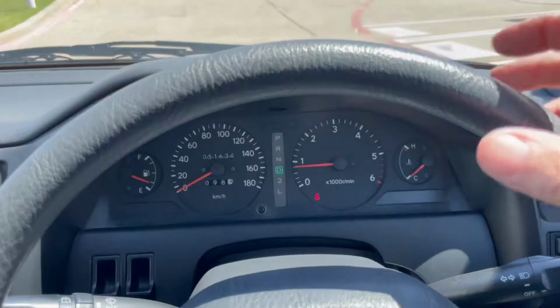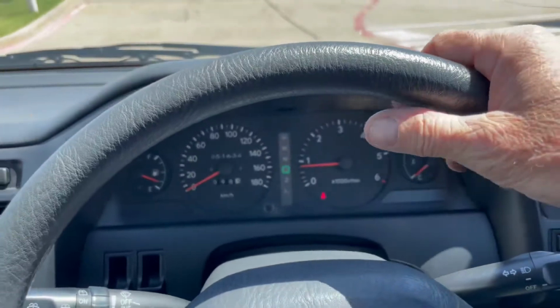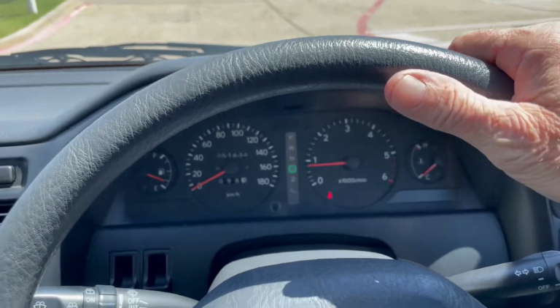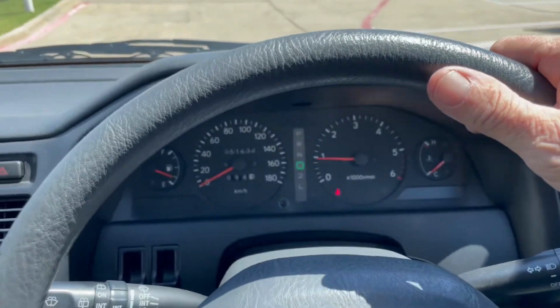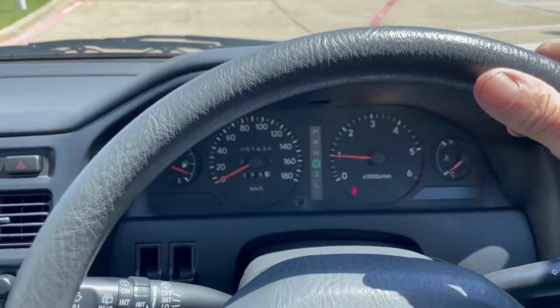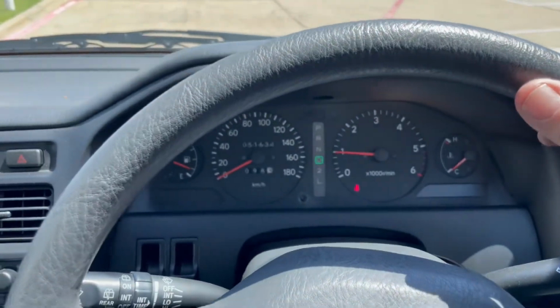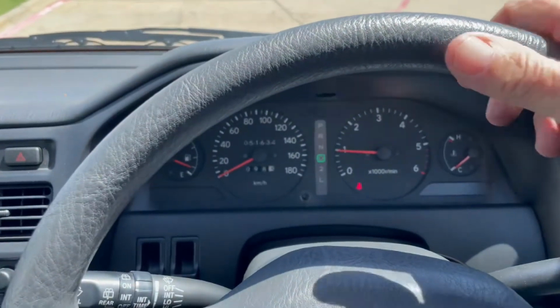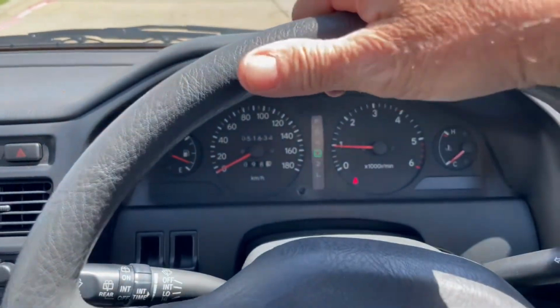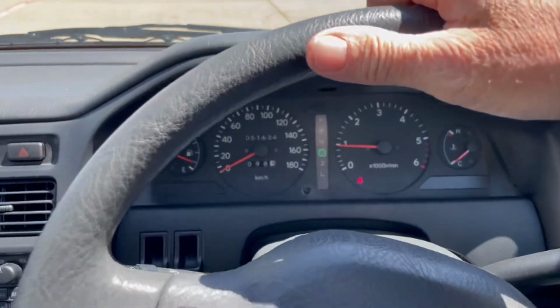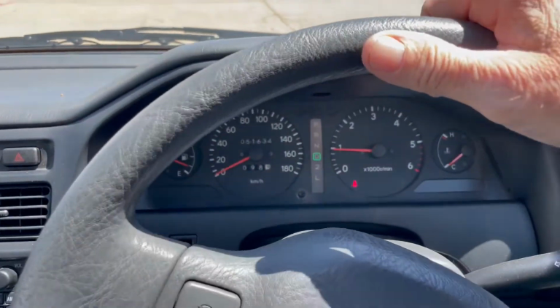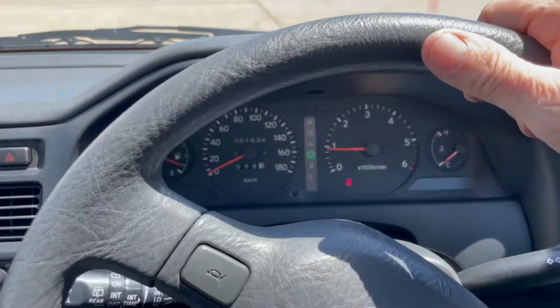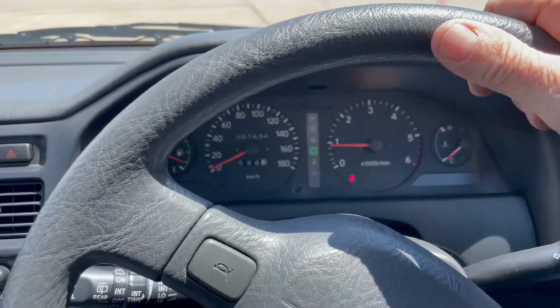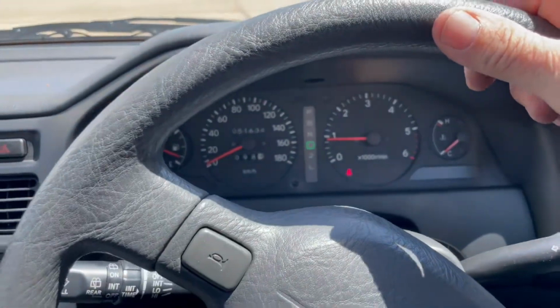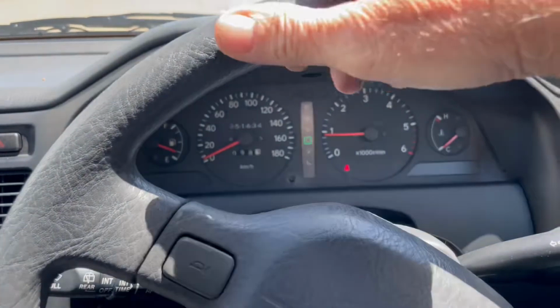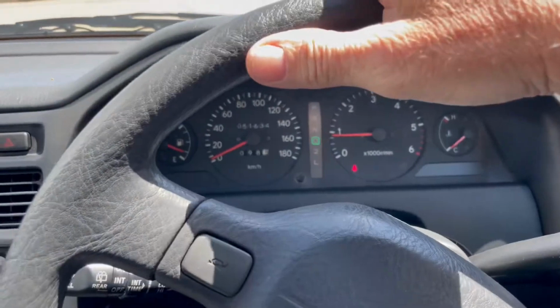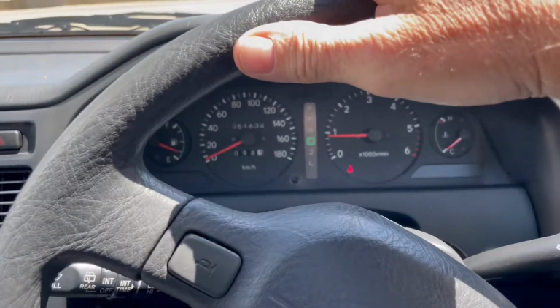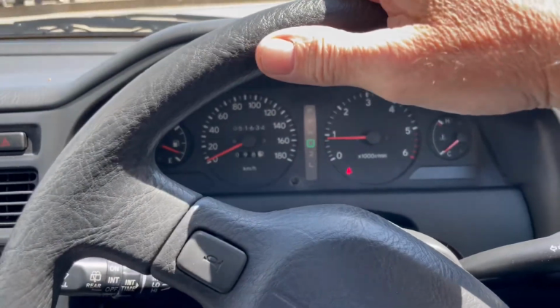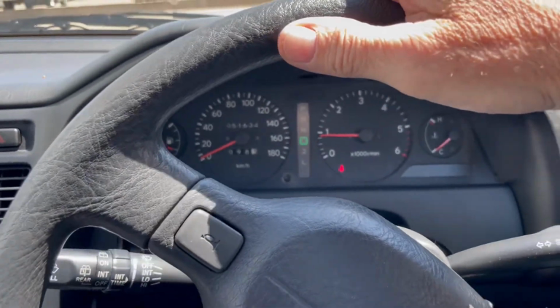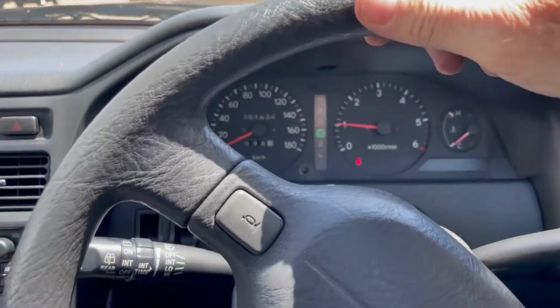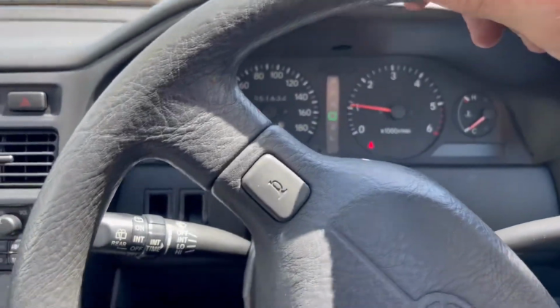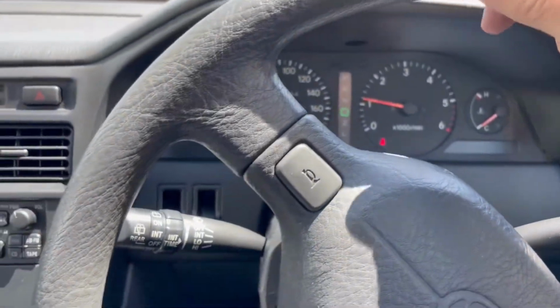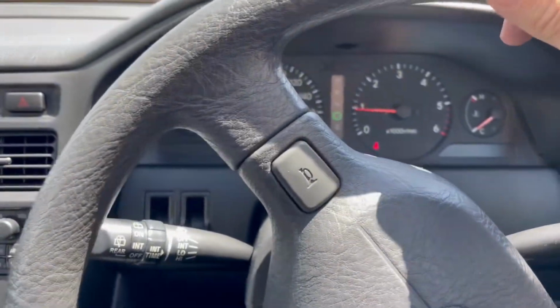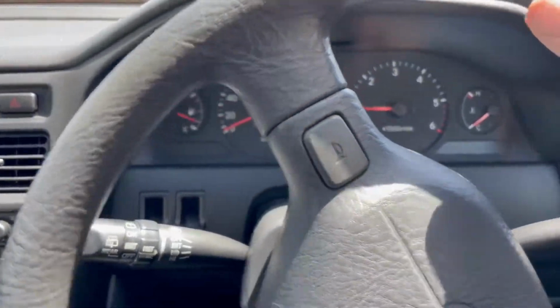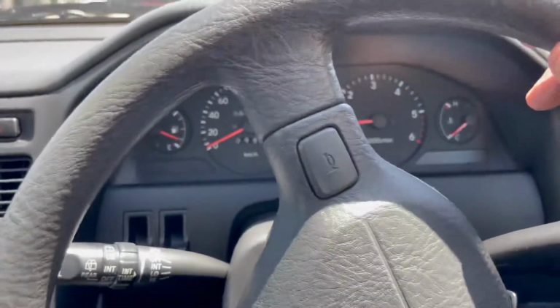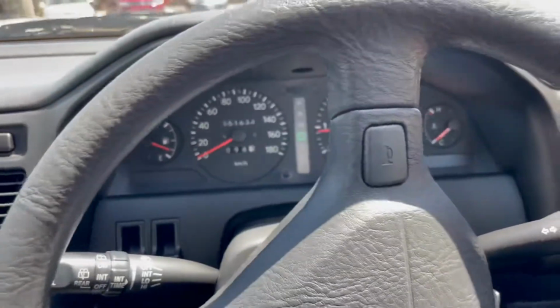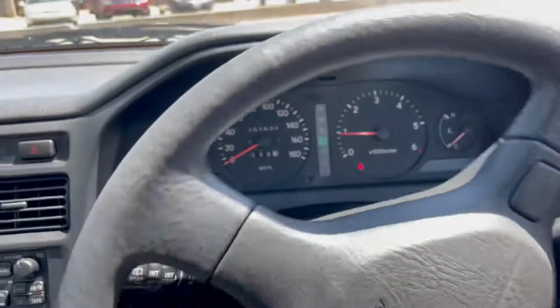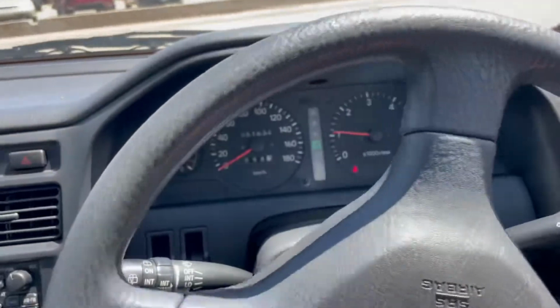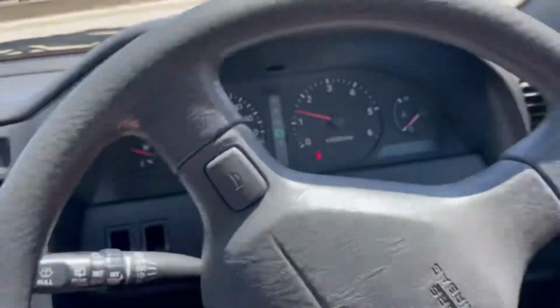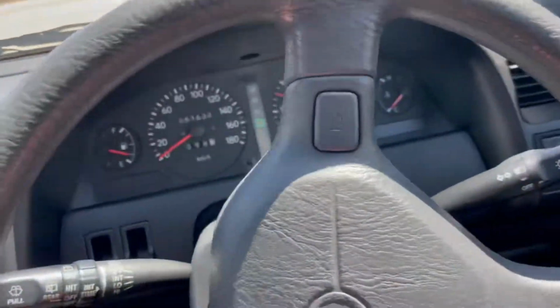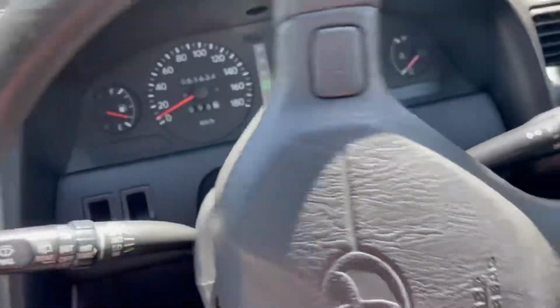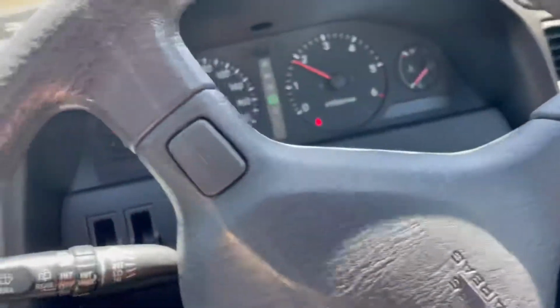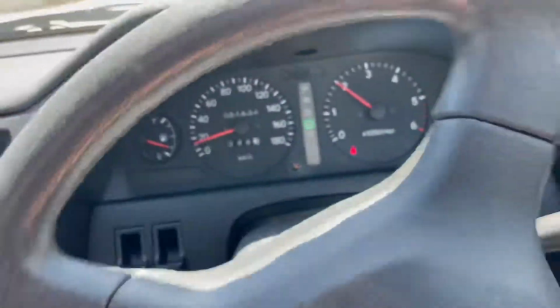I'm here with the 1996 Toyota Caldina 2.0 liter turbo diesel sport wagon, taking her out for a little drive.